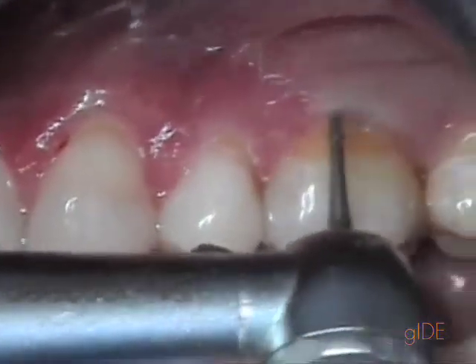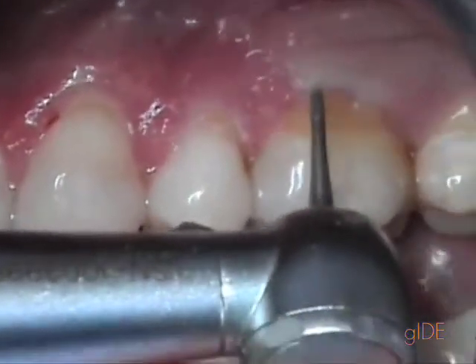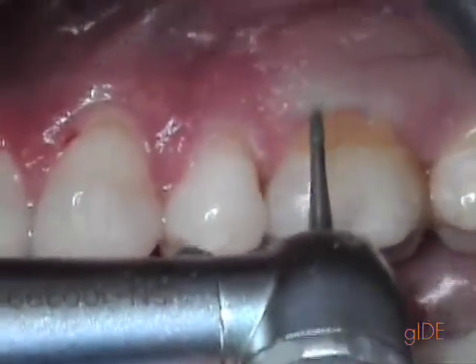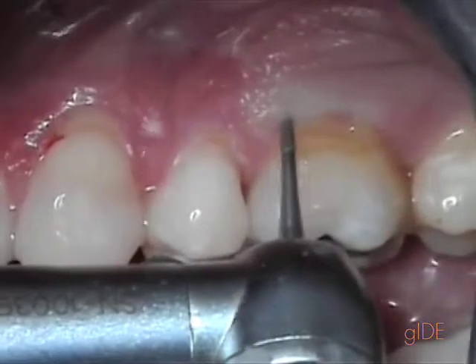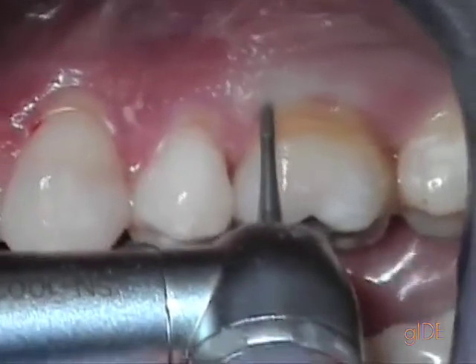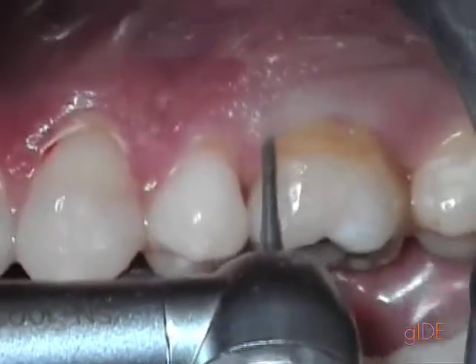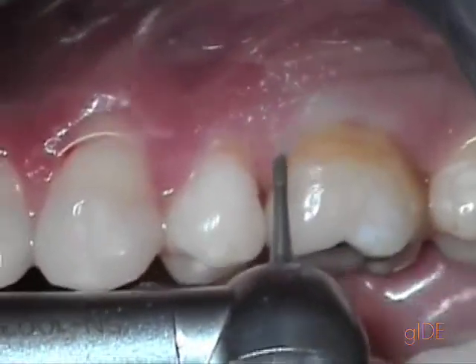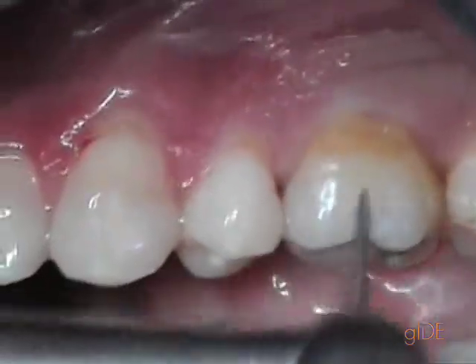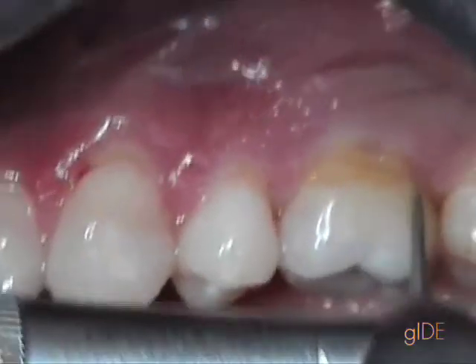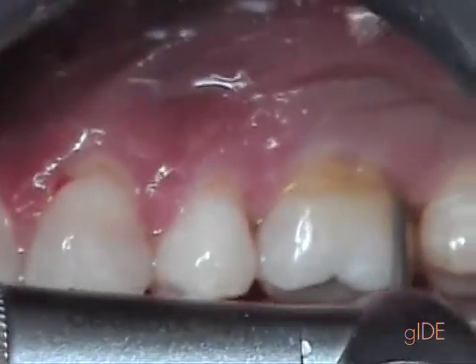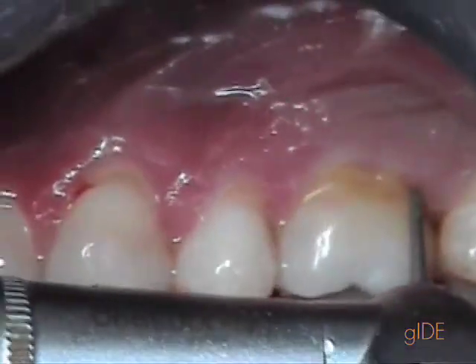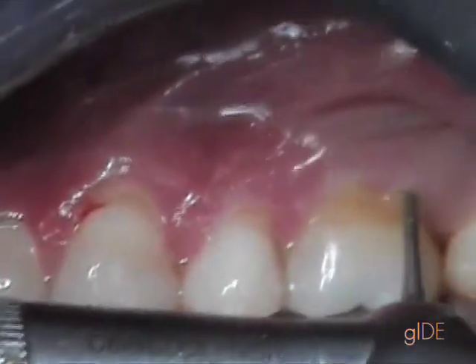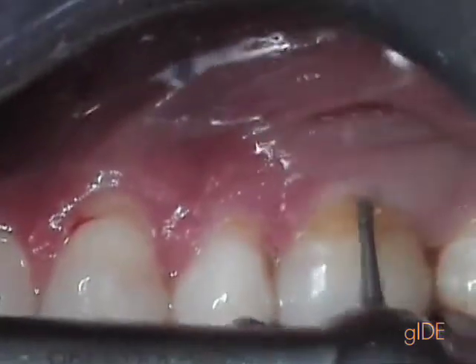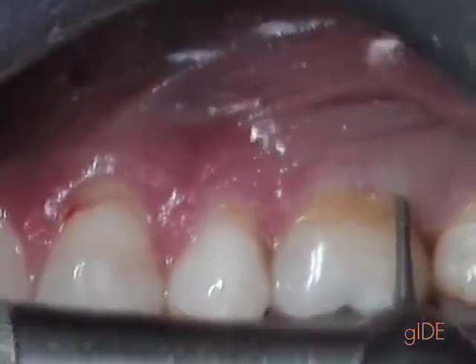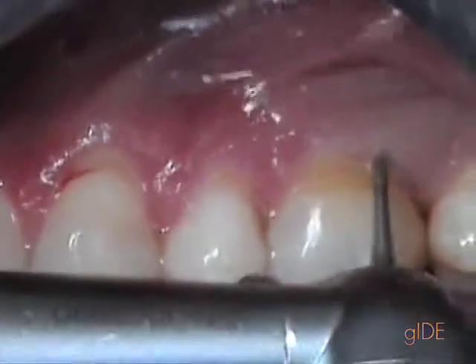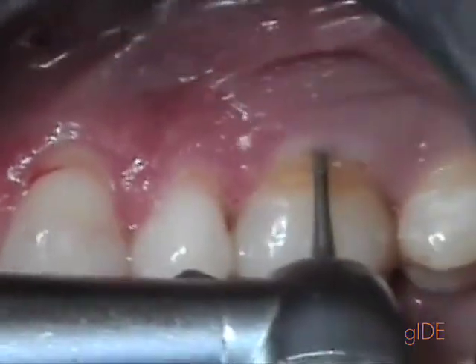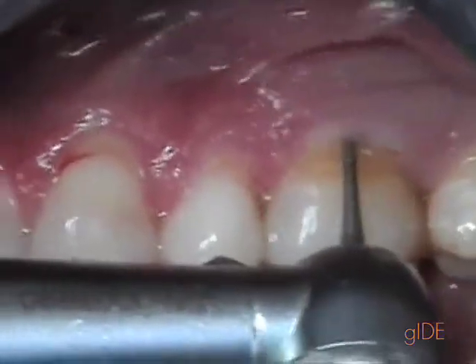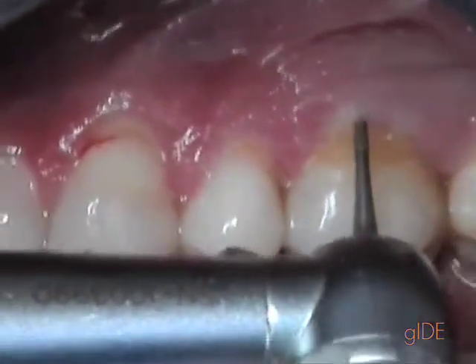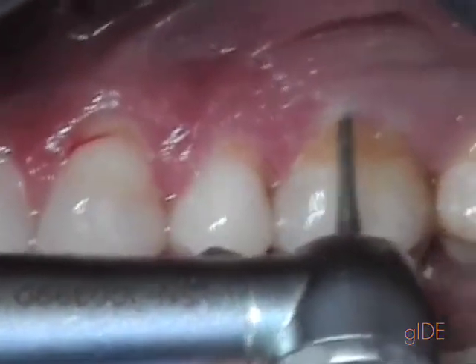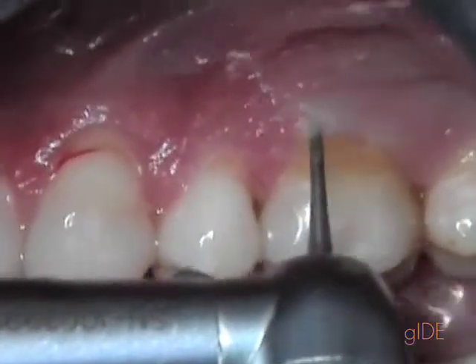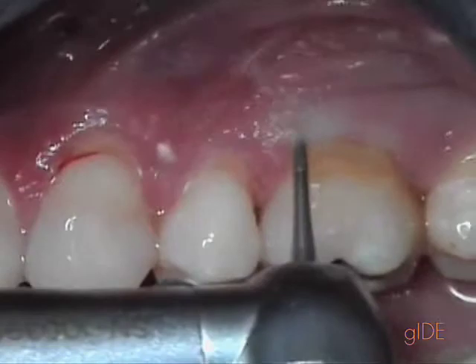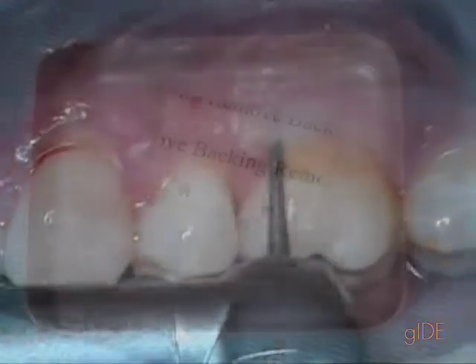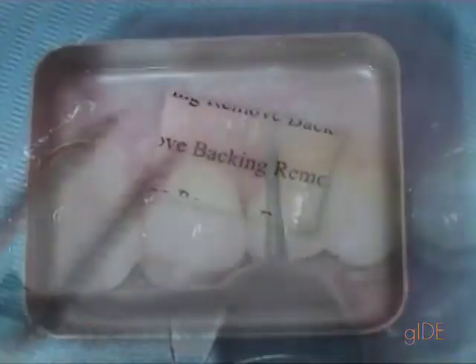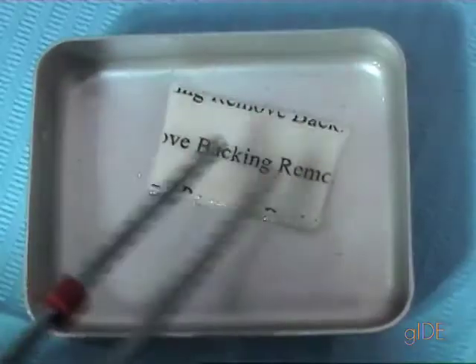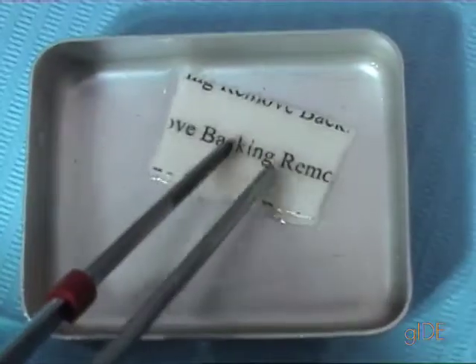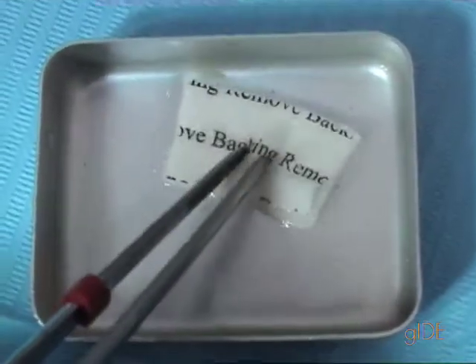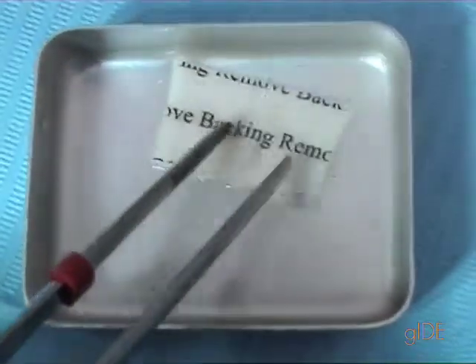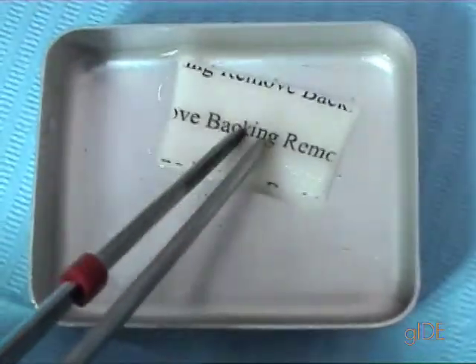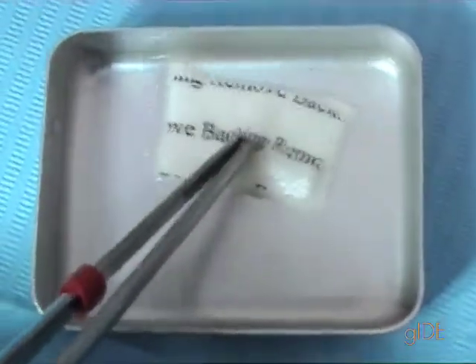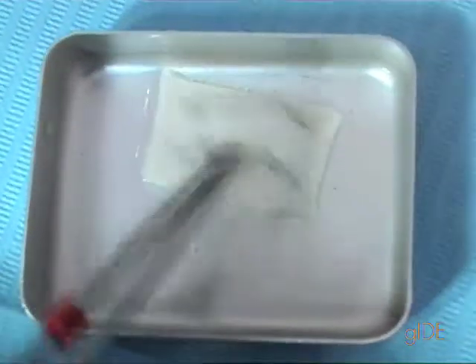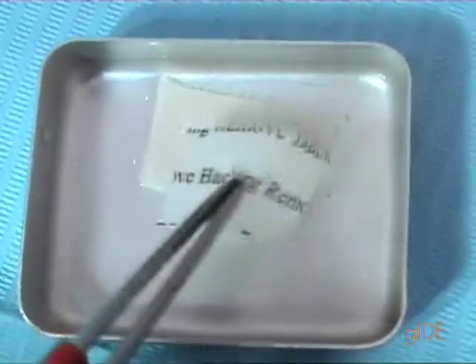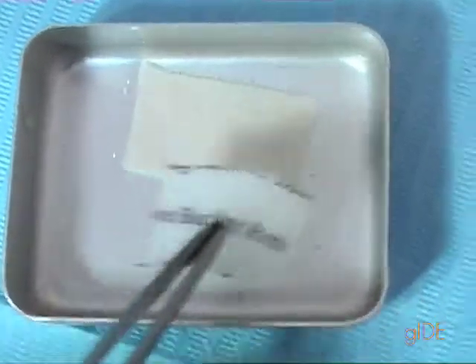Then, using the very small diamond burr, we are going to remove the epithelium using the probe on the tissue.